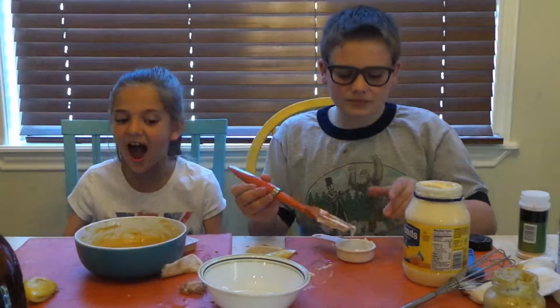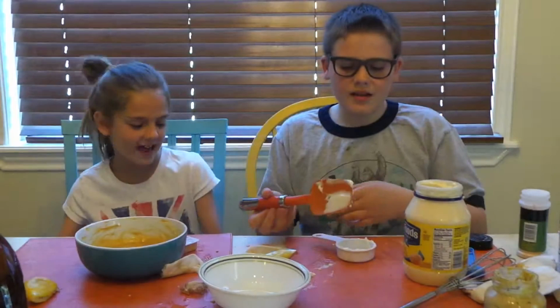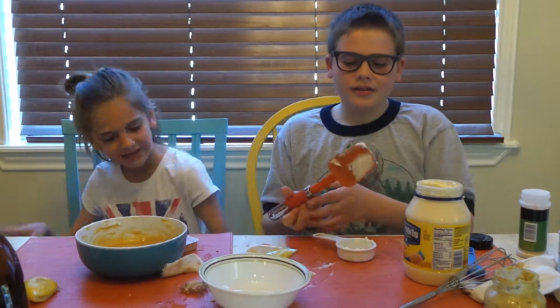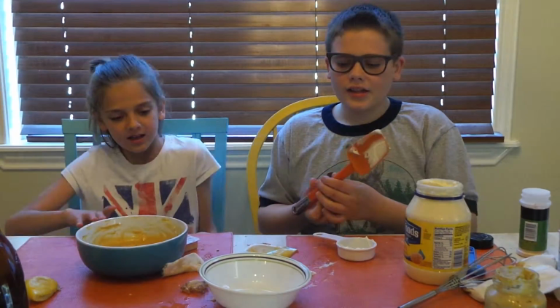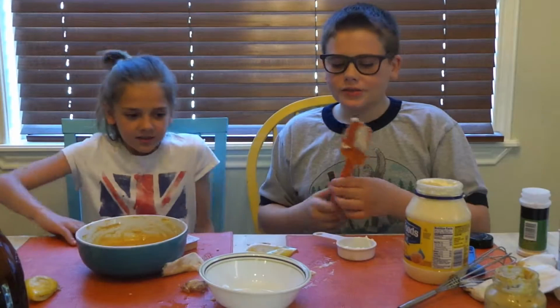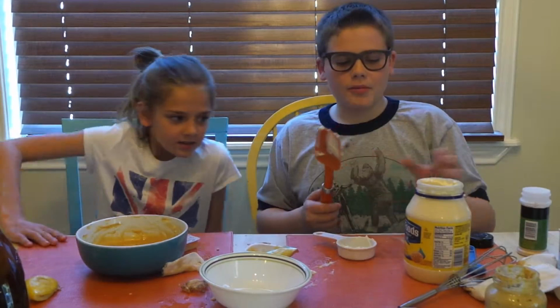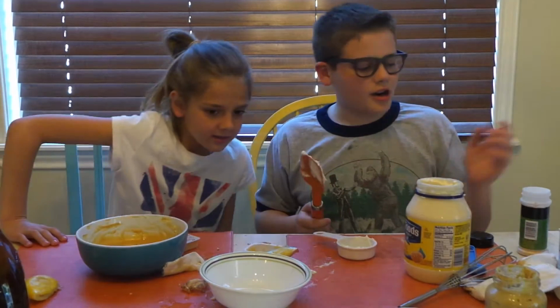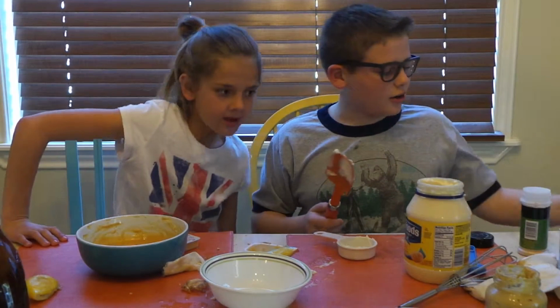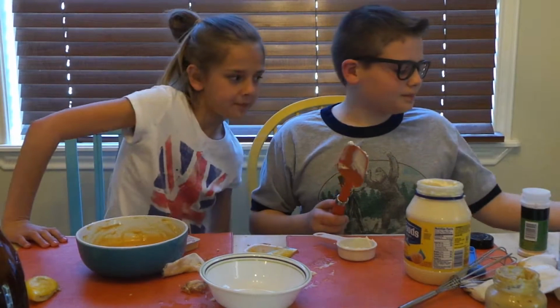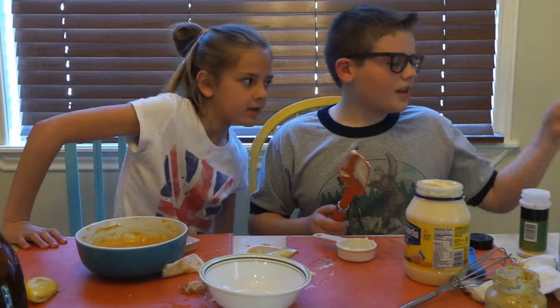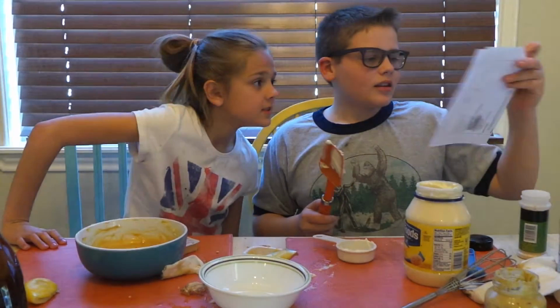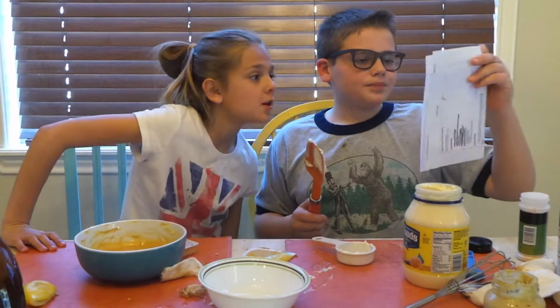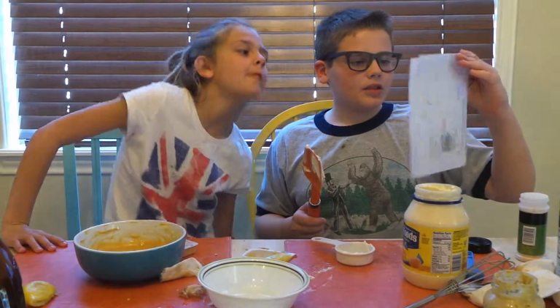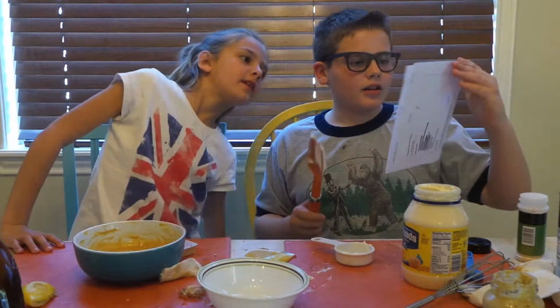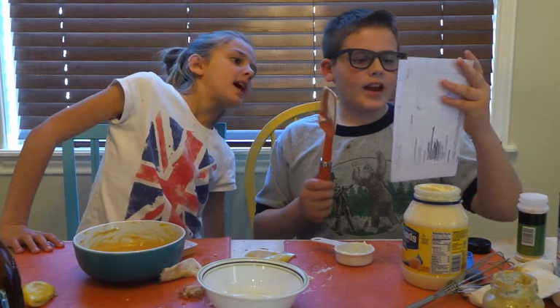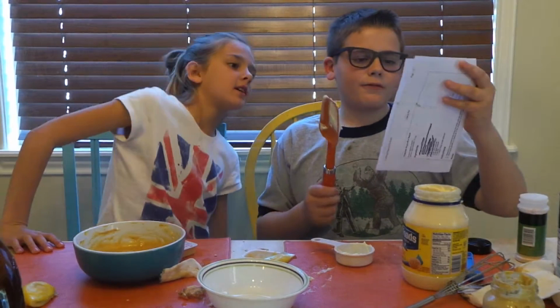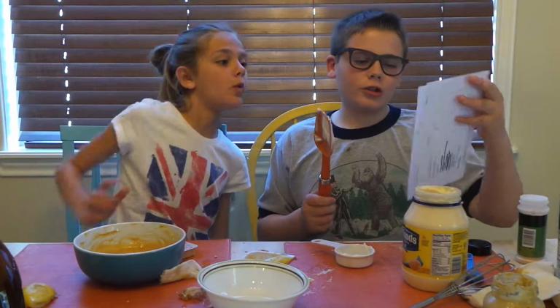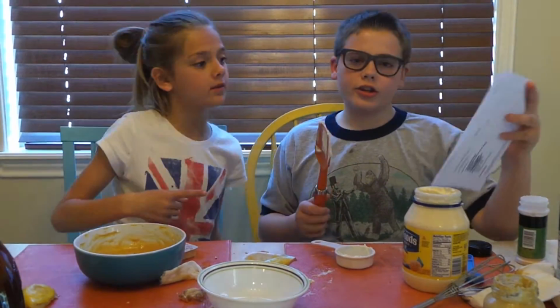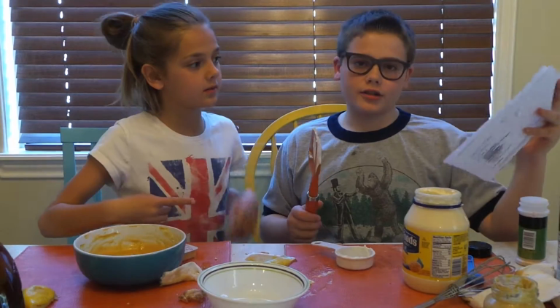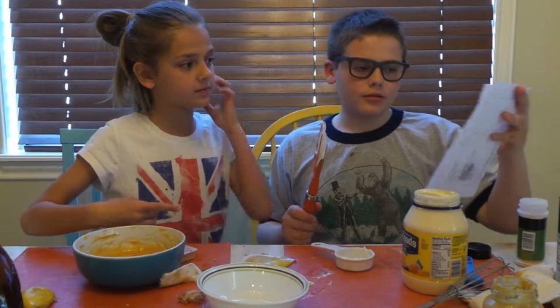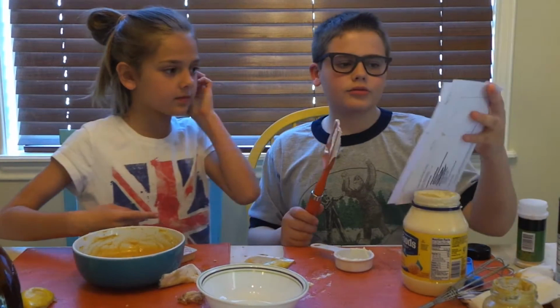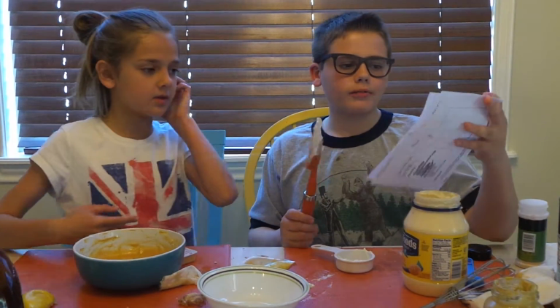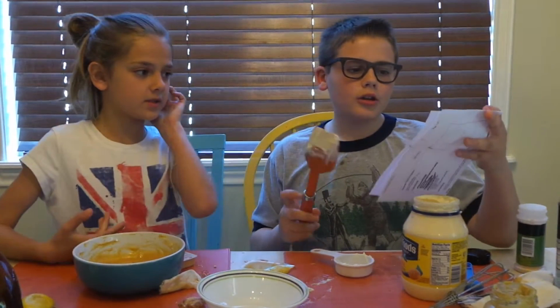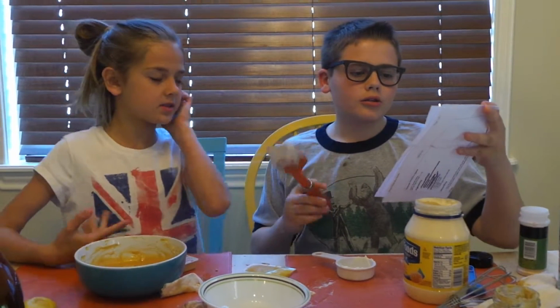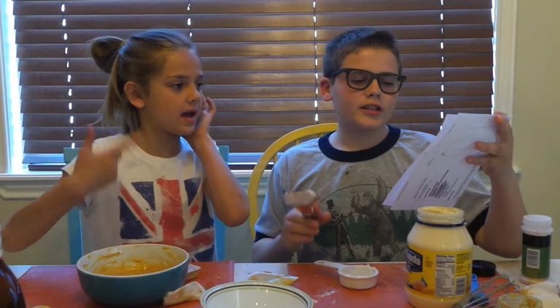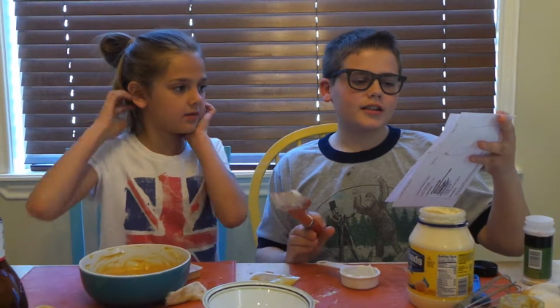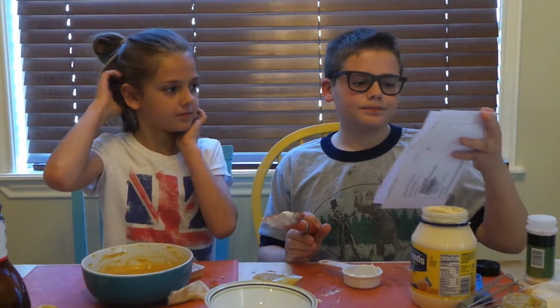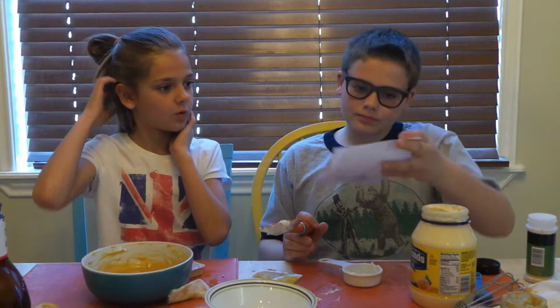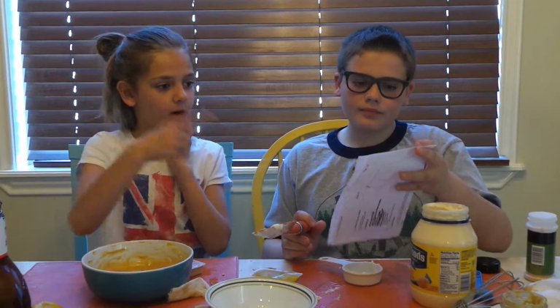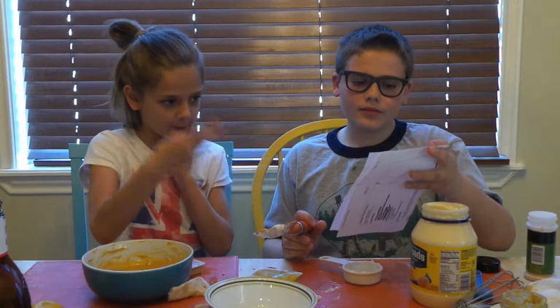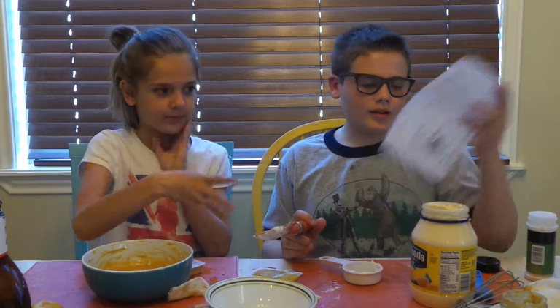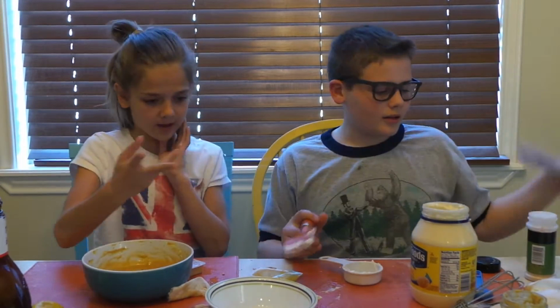Okay, so we're making our own. We have four ingredients in this one, so we decided one fourth cup of mayo.